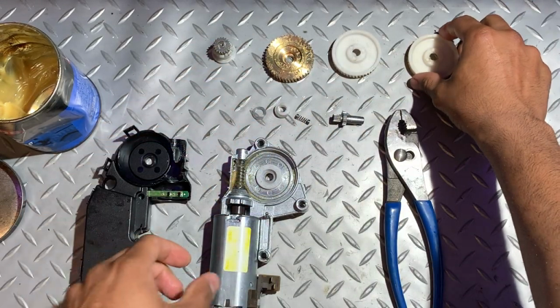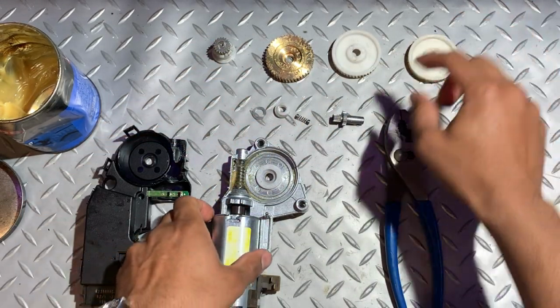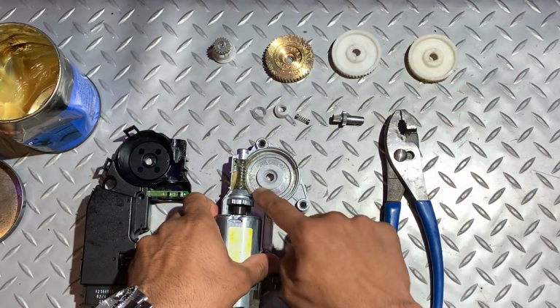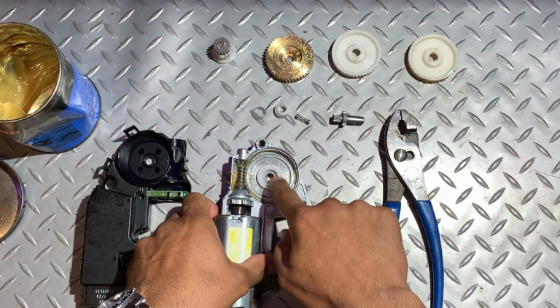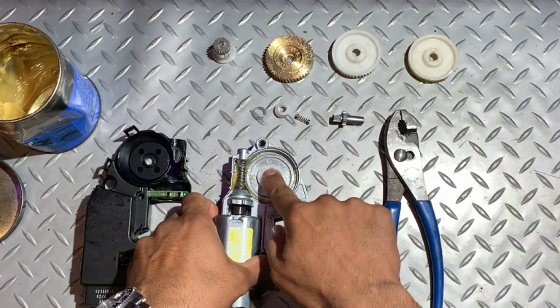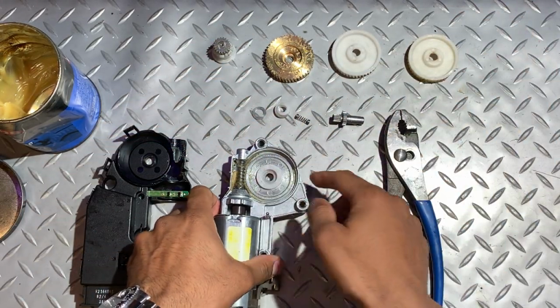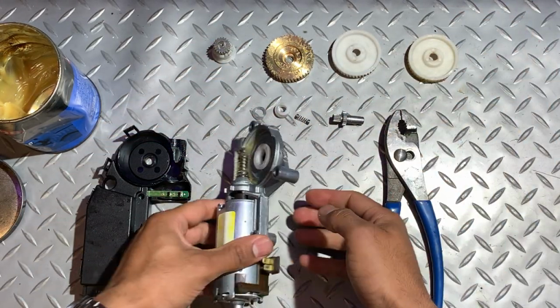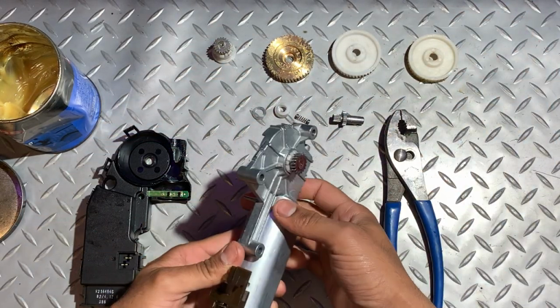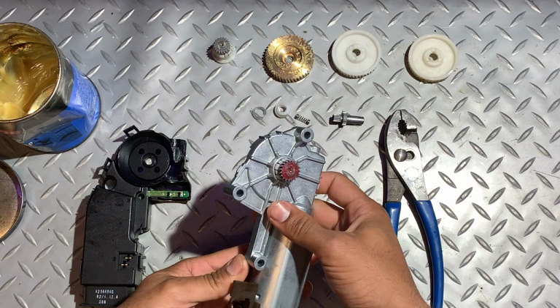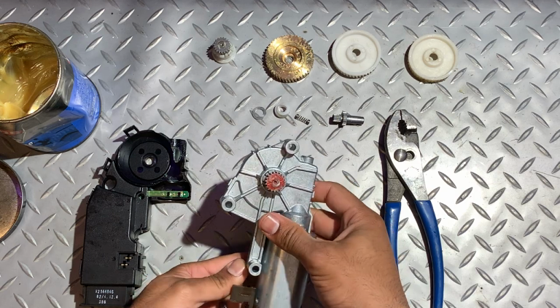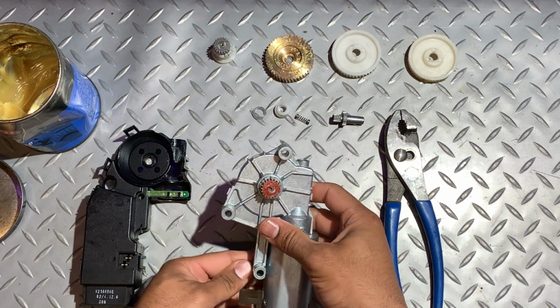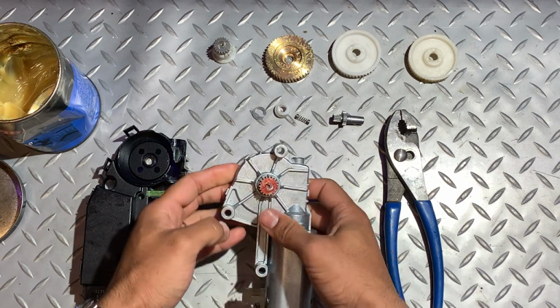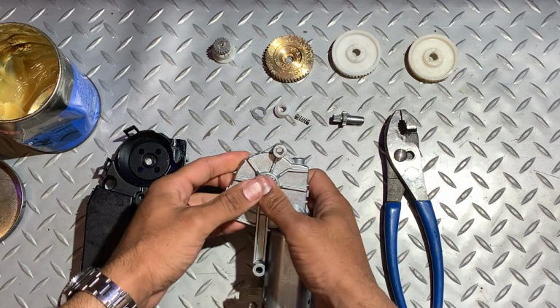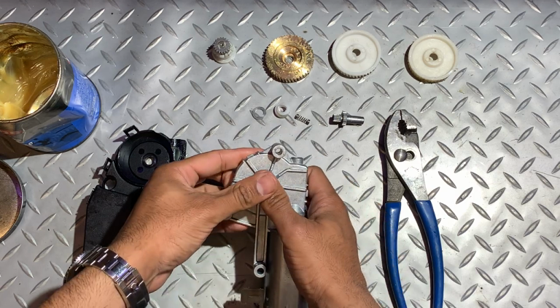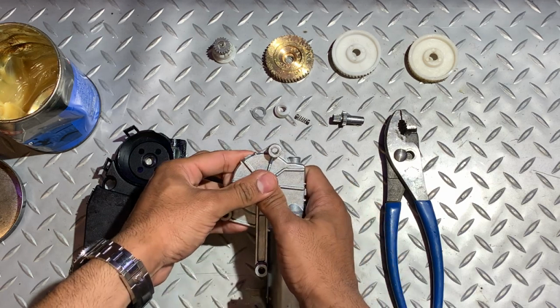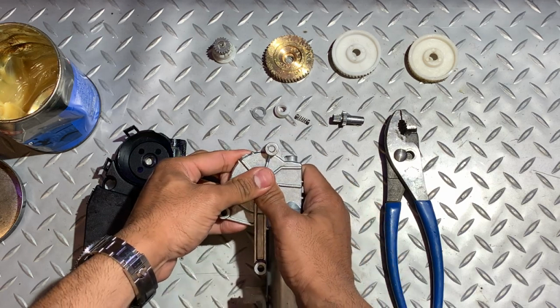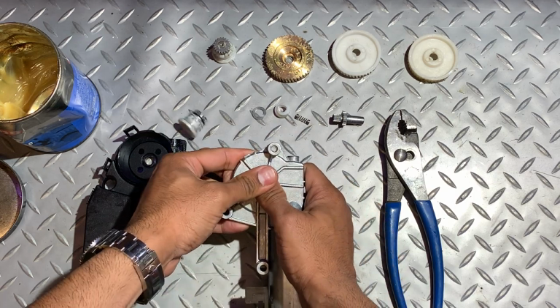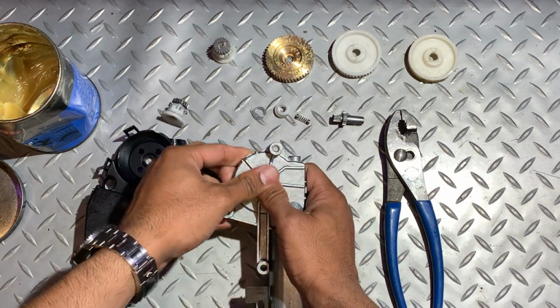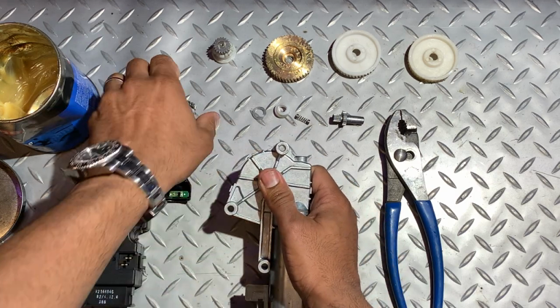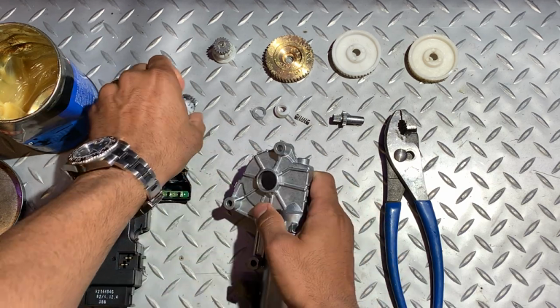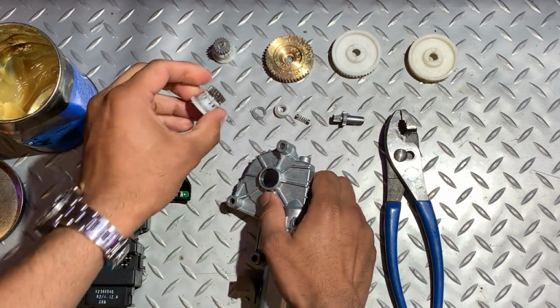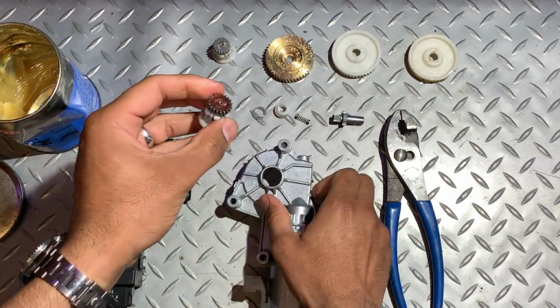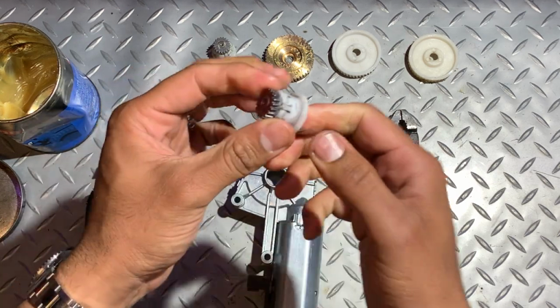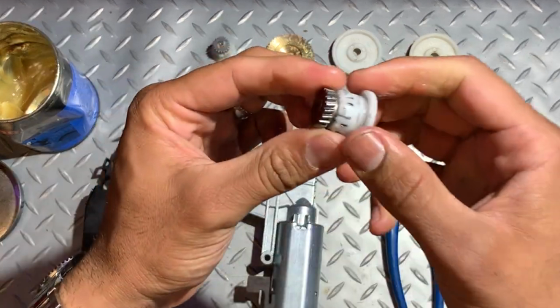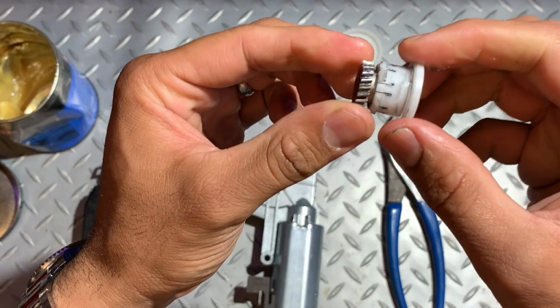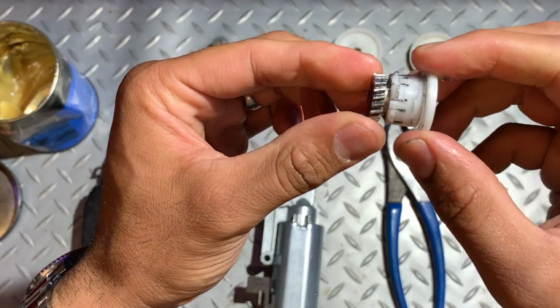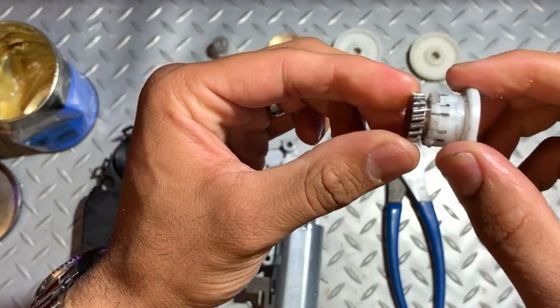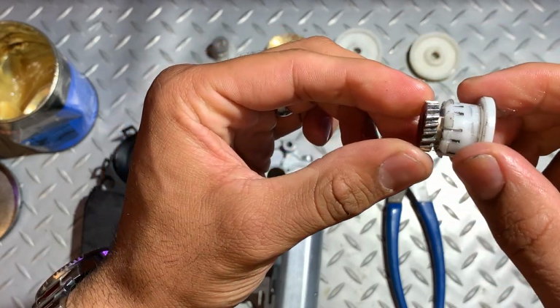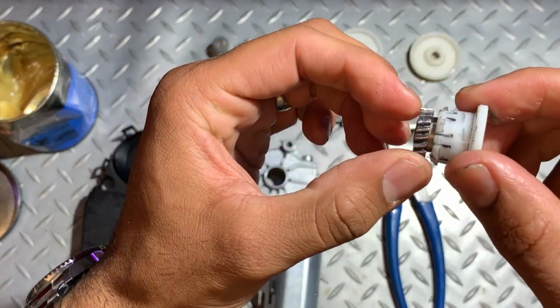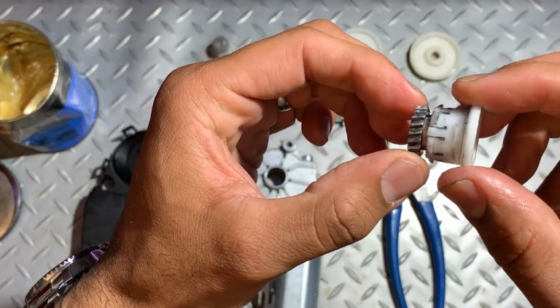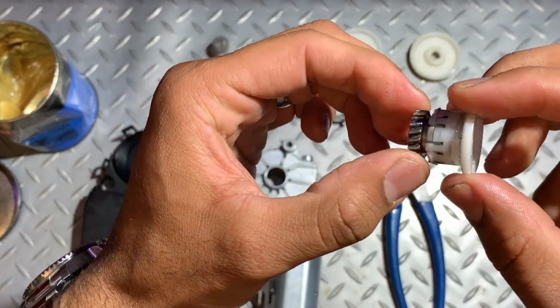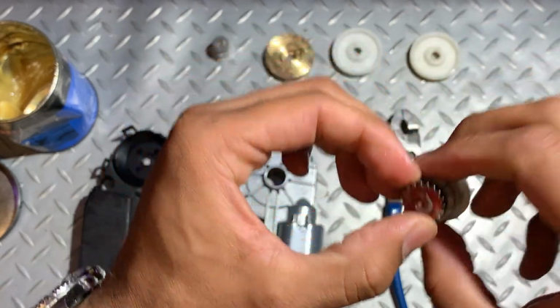Now the external gear. Turn the motor housing over and press the gear out. That should pop out and you'll see this gear is also badly worn.